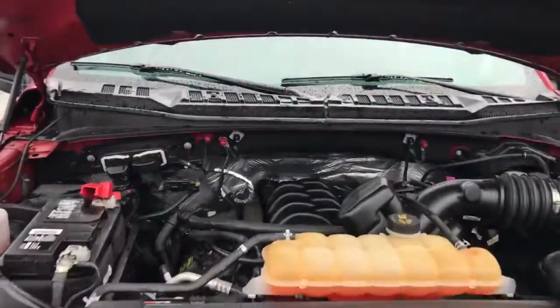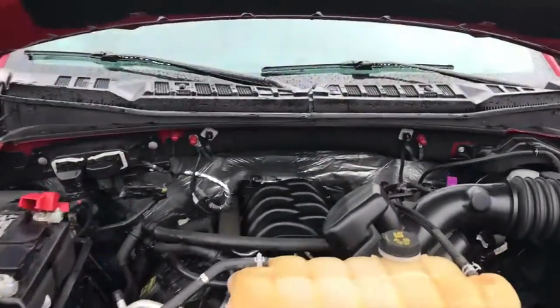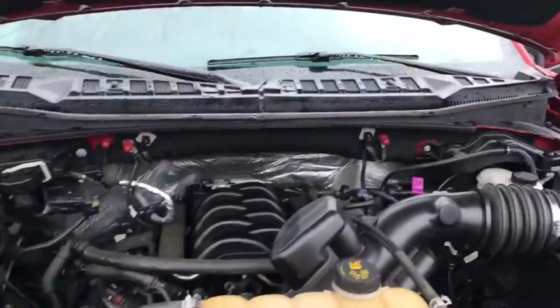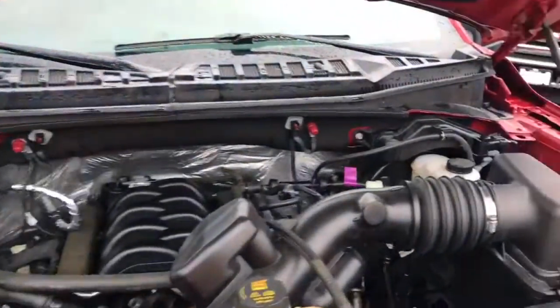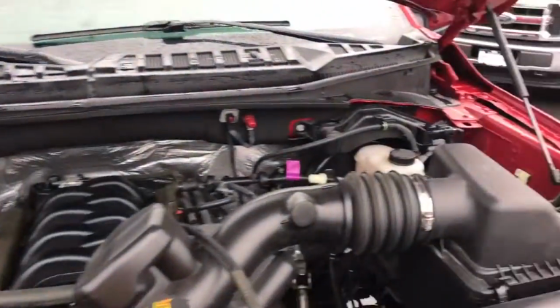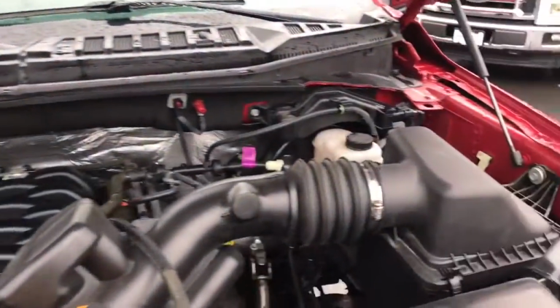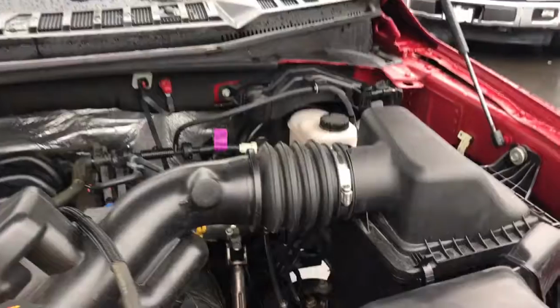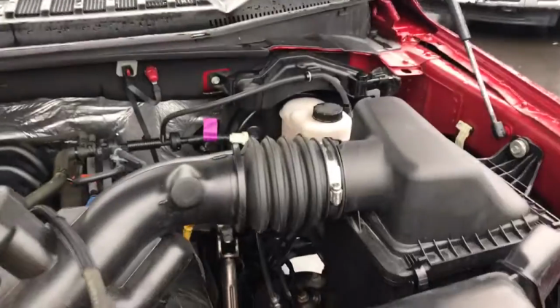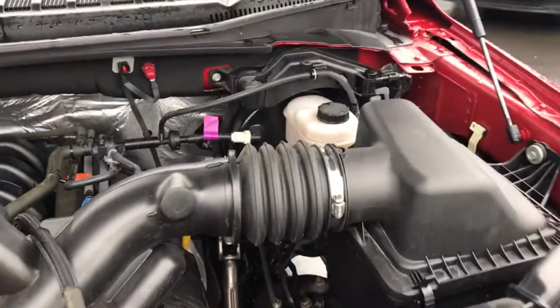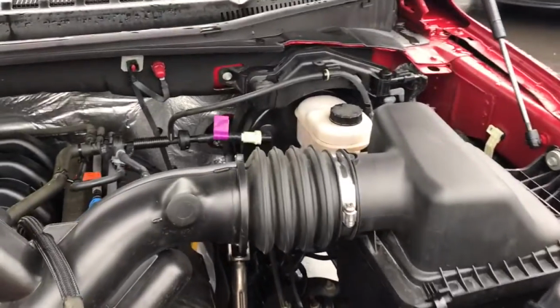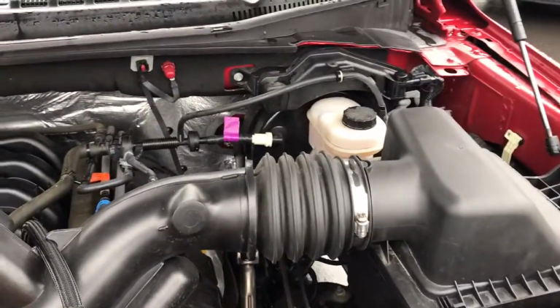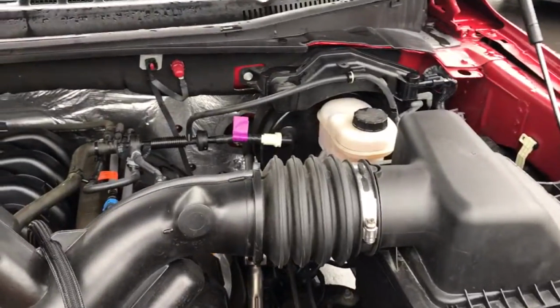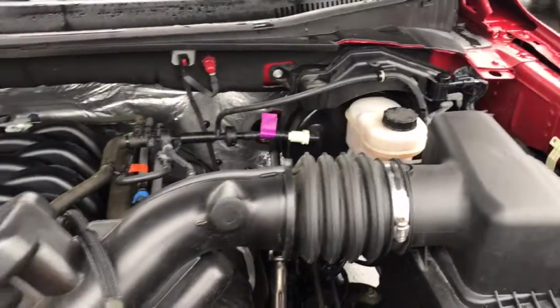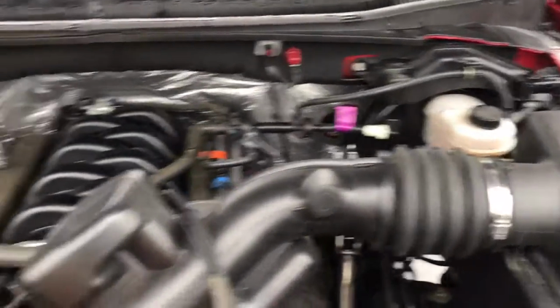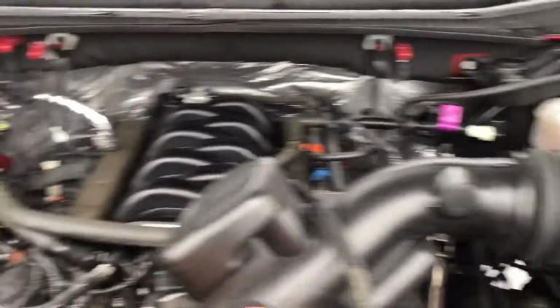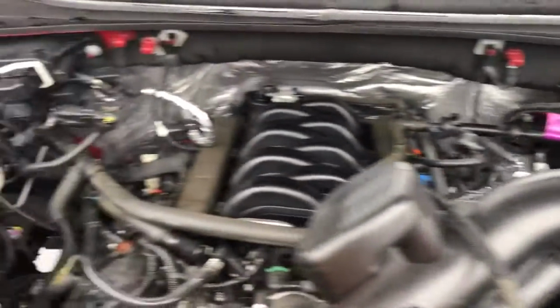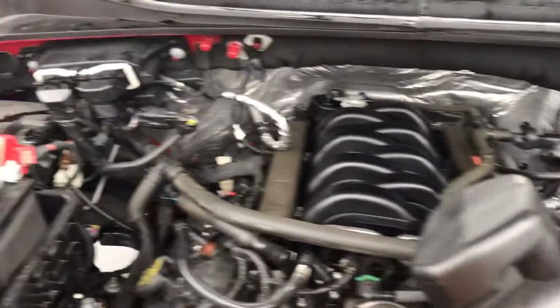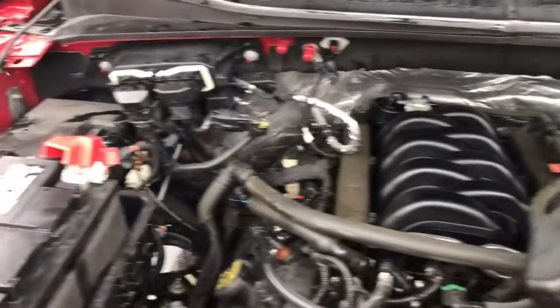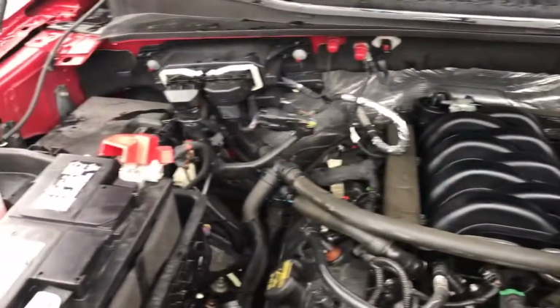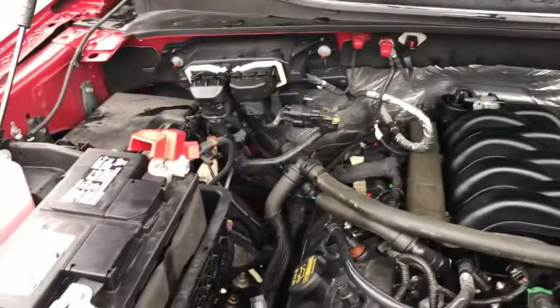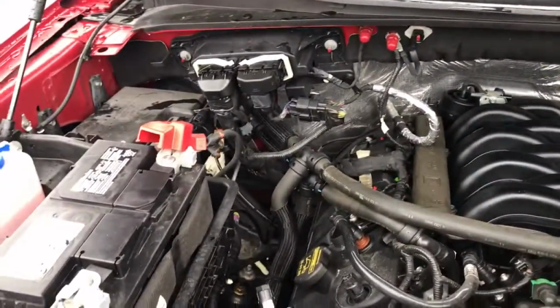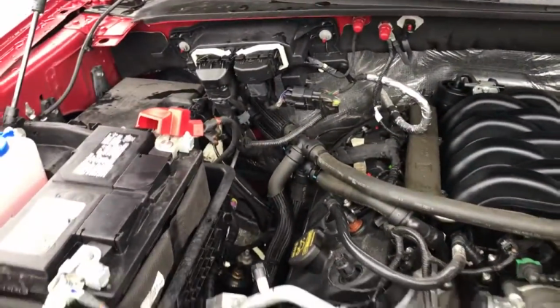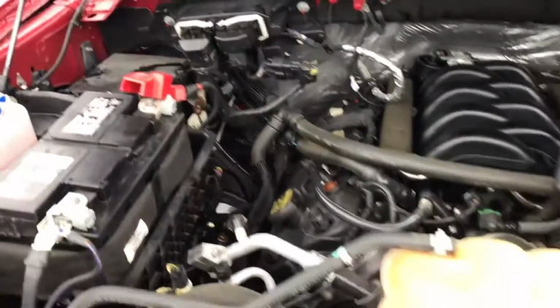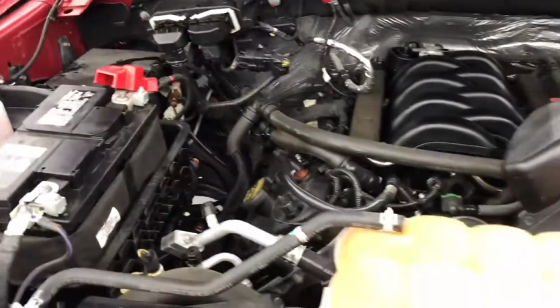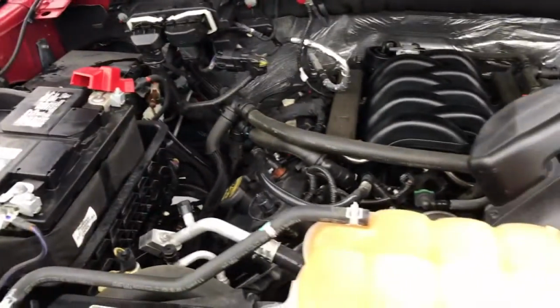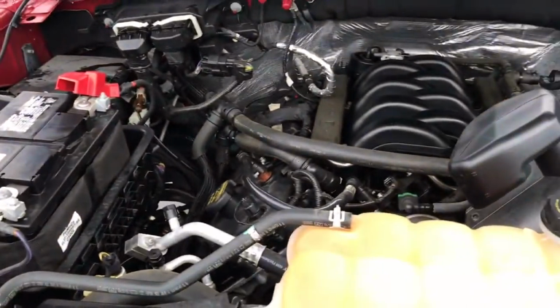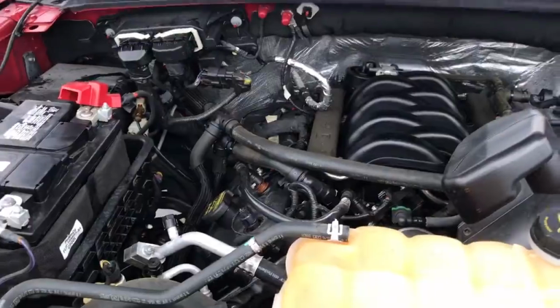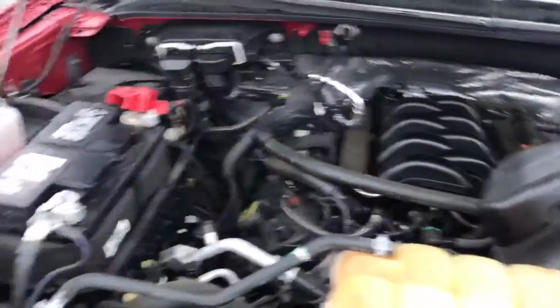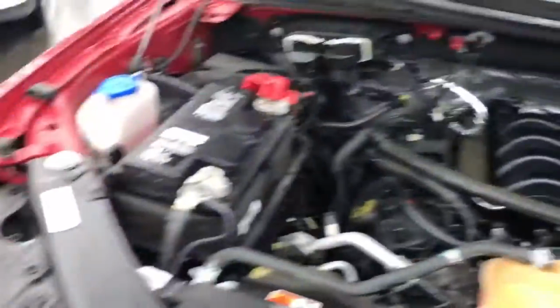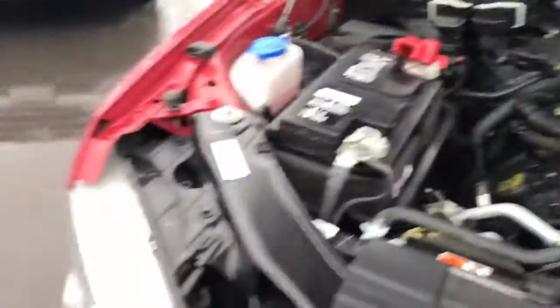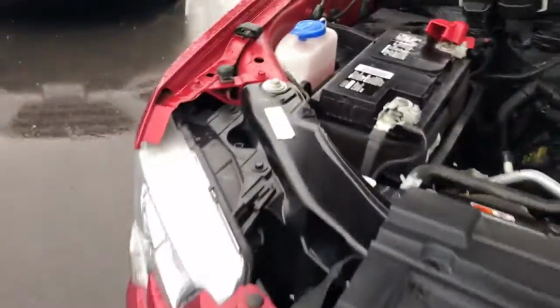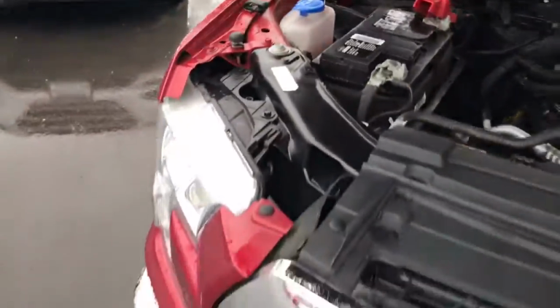Starting under the hood here real quick for you — you can see an absolutely gorgeous engine compartment with a 5 litre V8 underneath. Closing it up now.